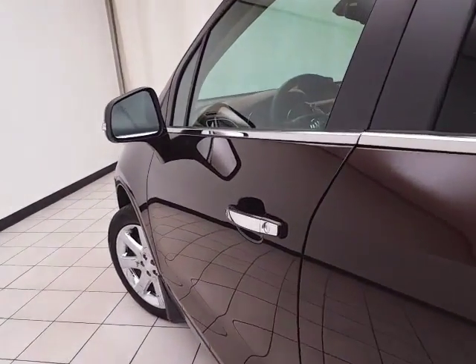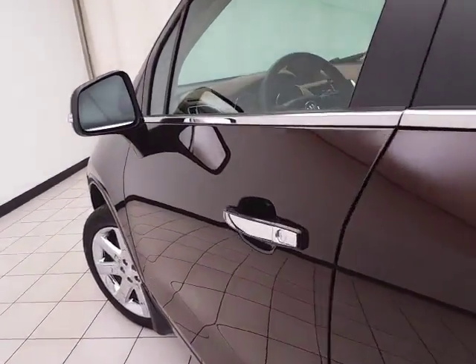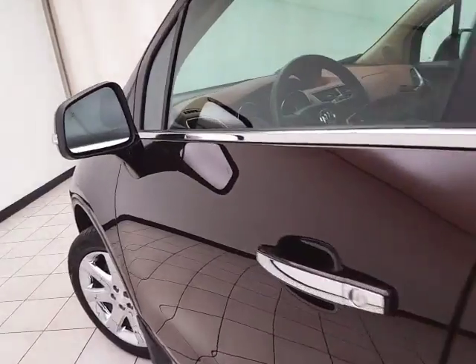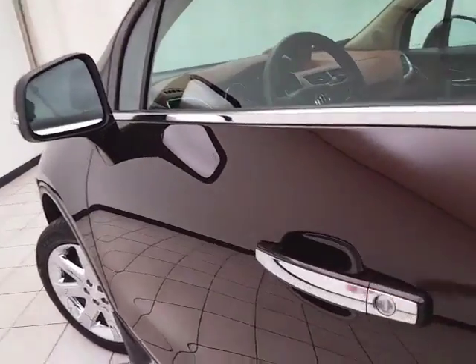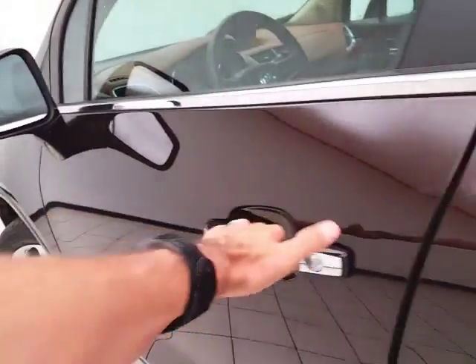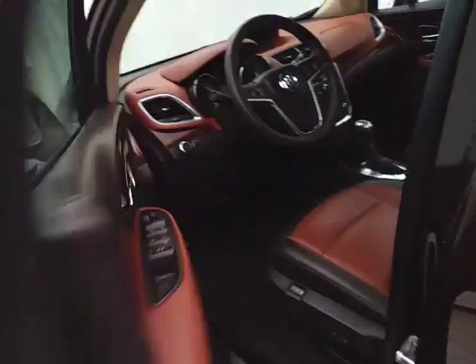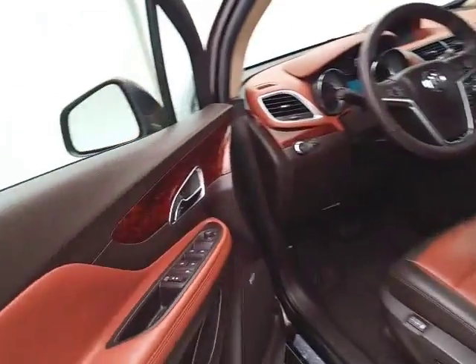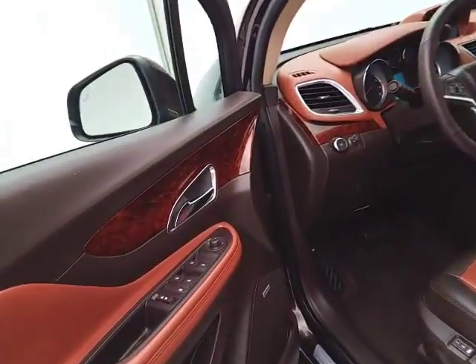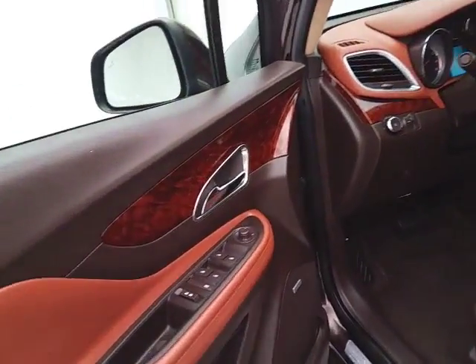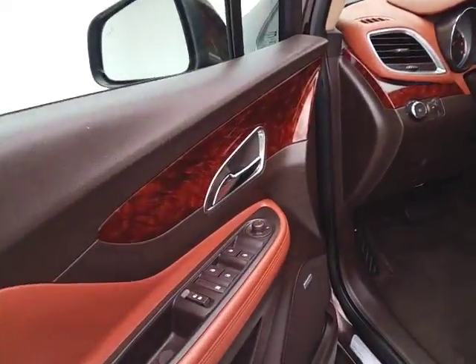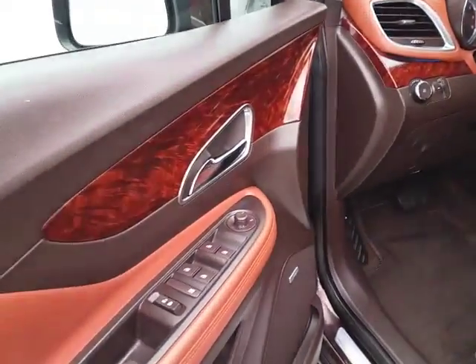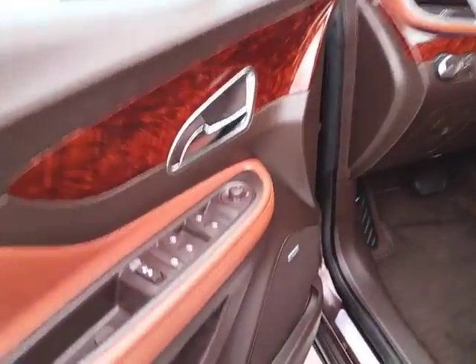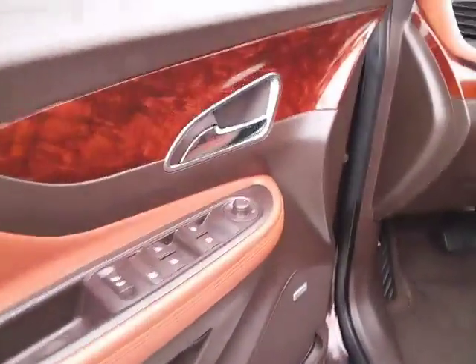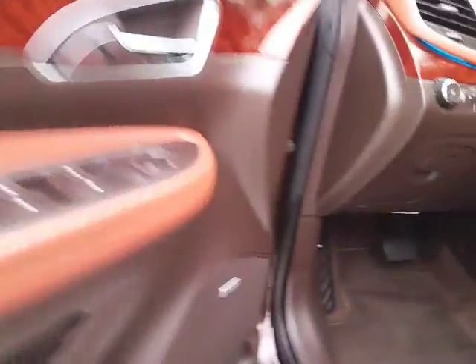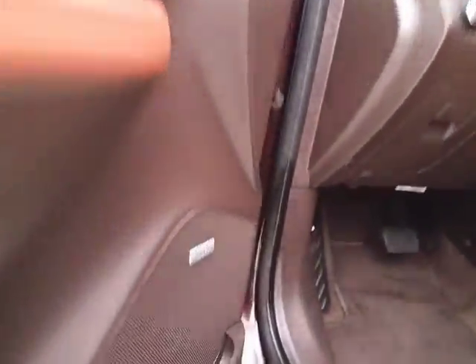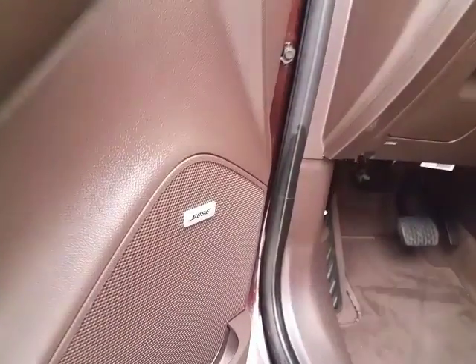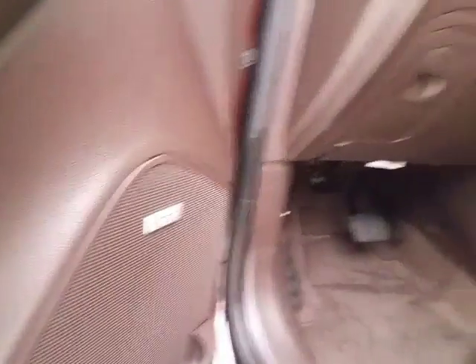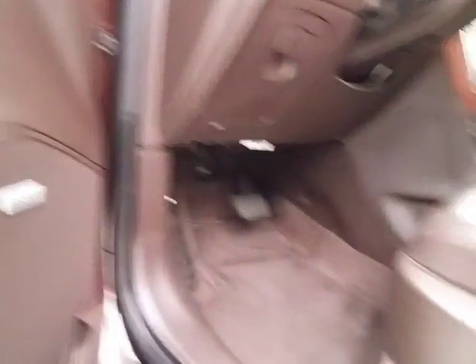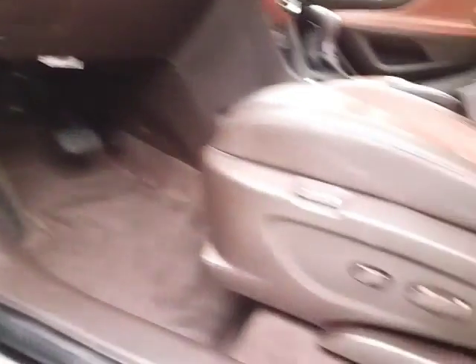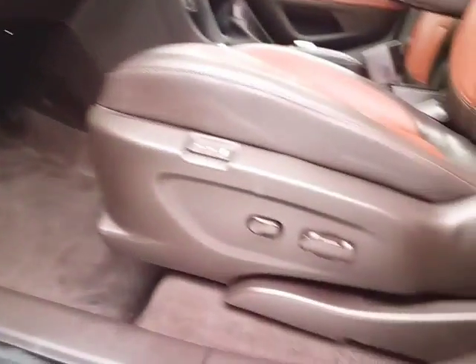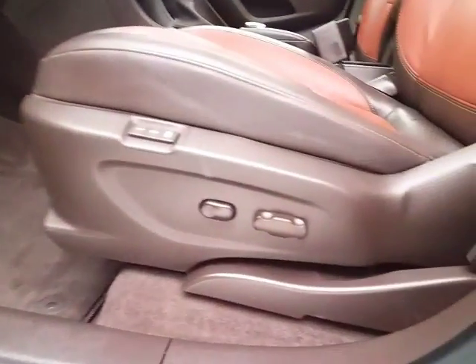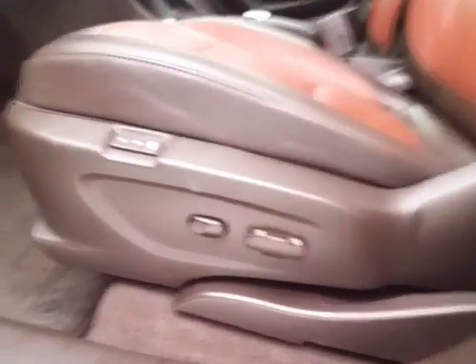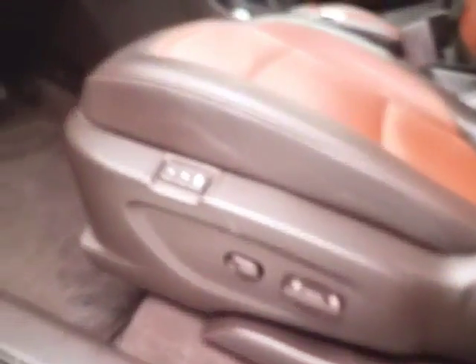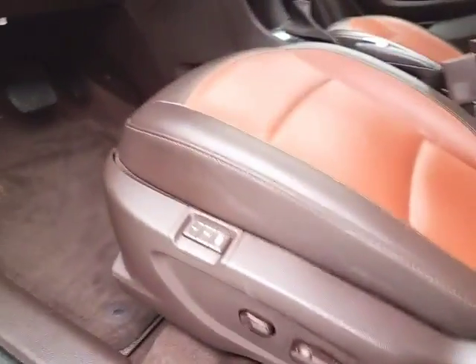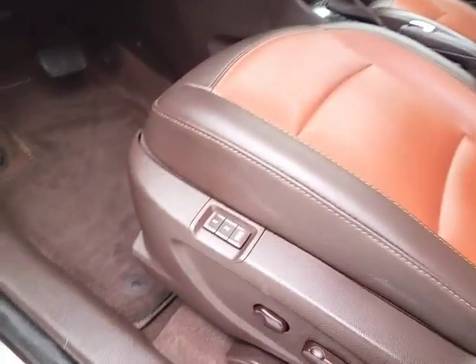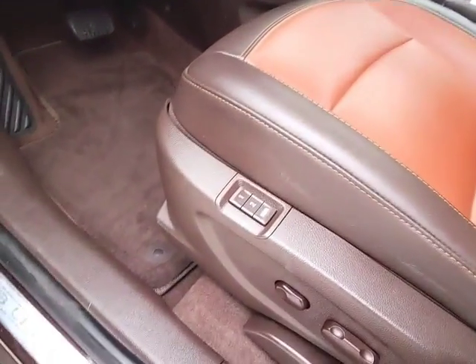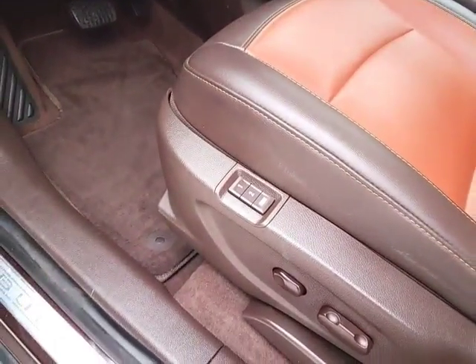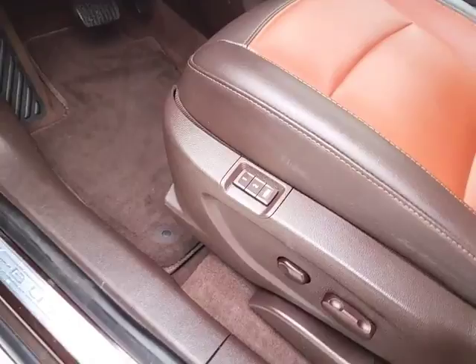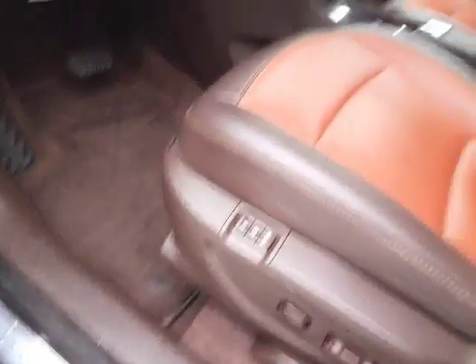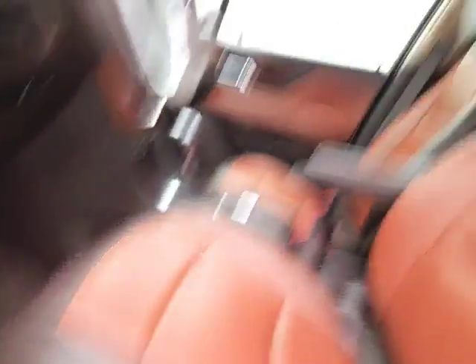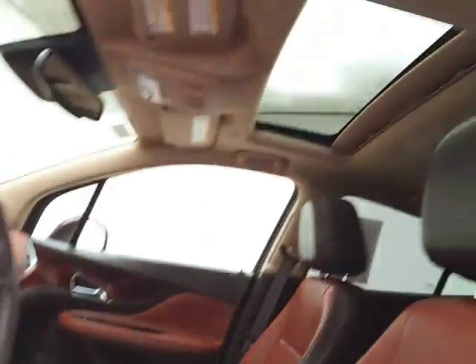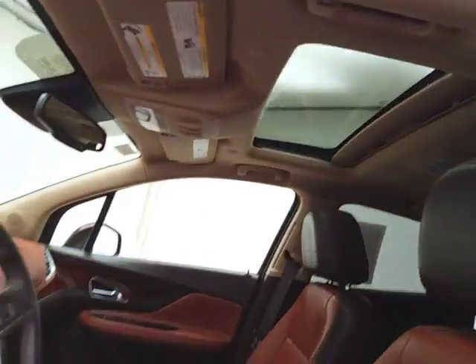This Premium has keyless entry with remote start, power windows, locks, and mirrors, Bose sound system, power seats with memory settings for two drivers, and a power moonroof.